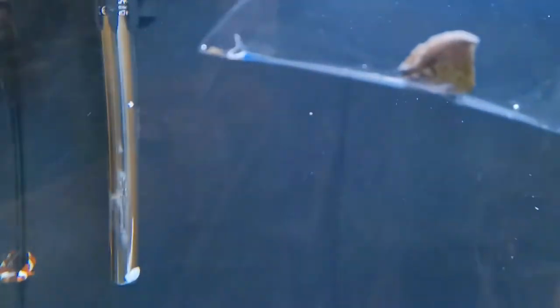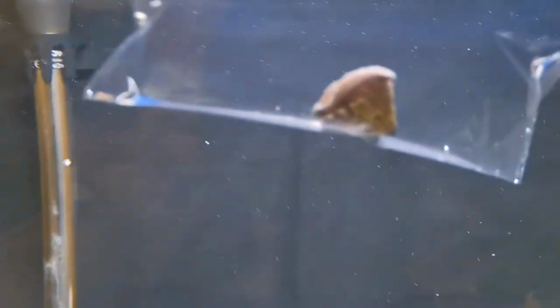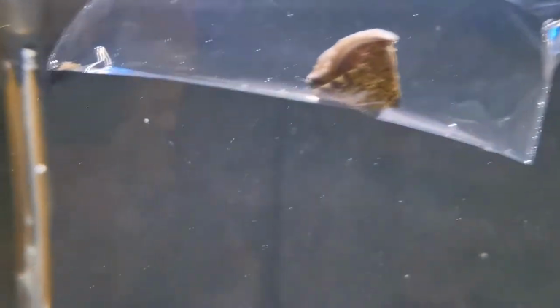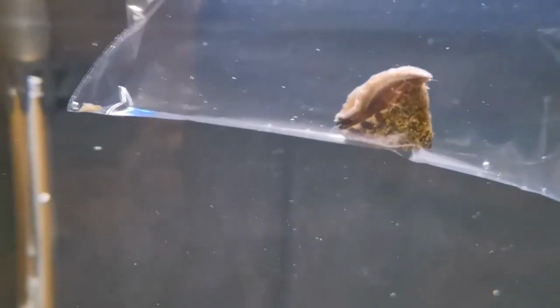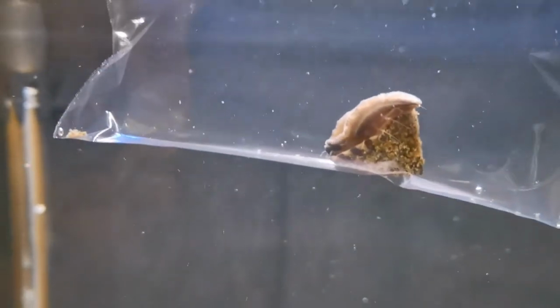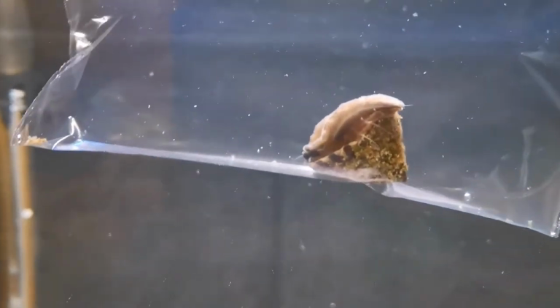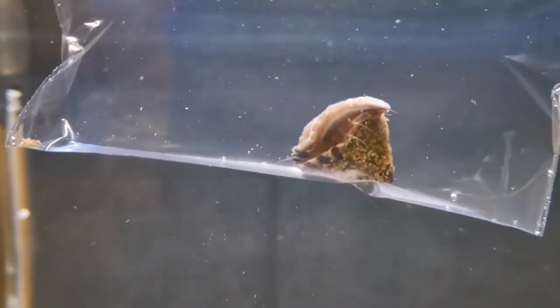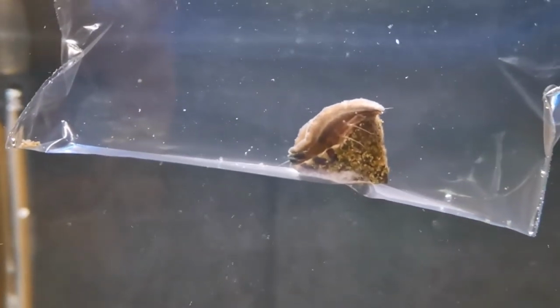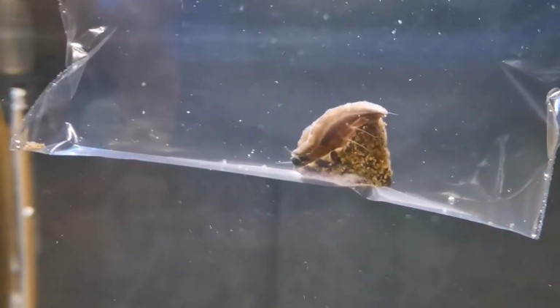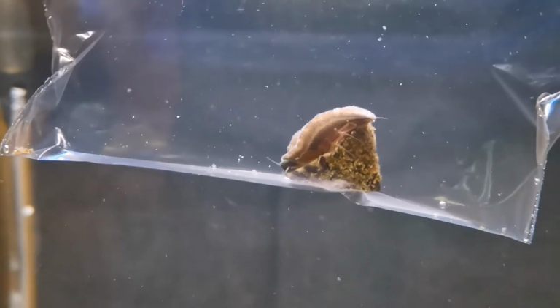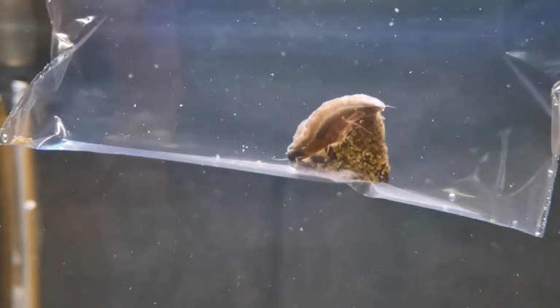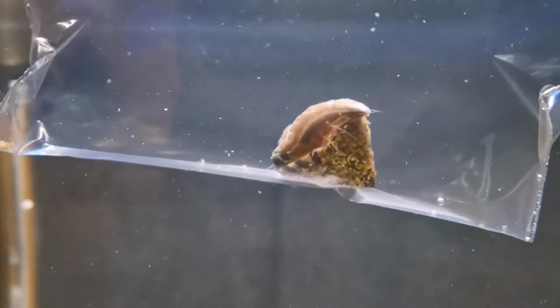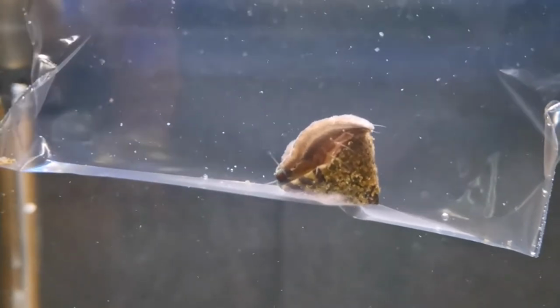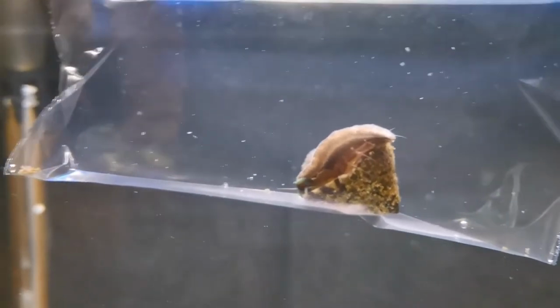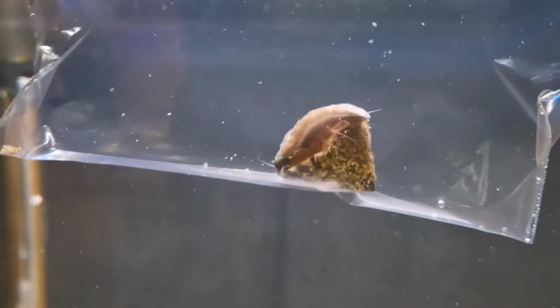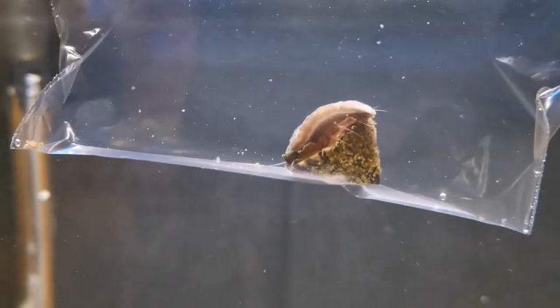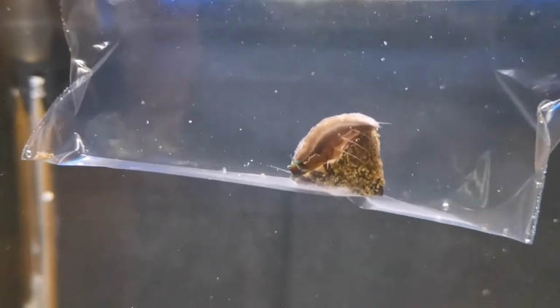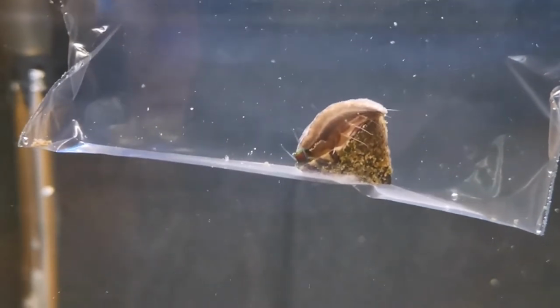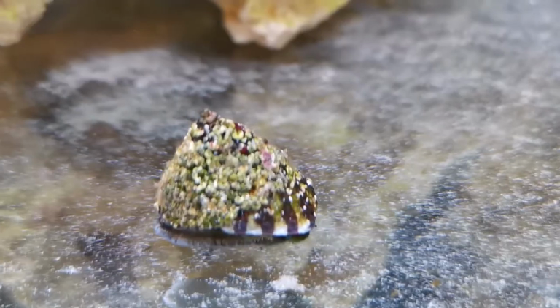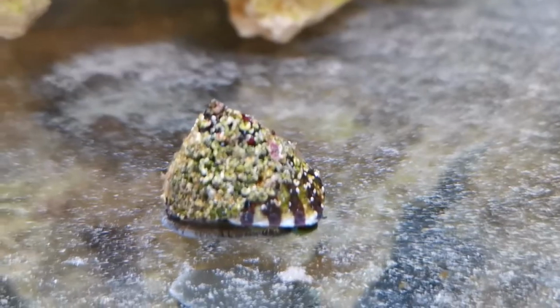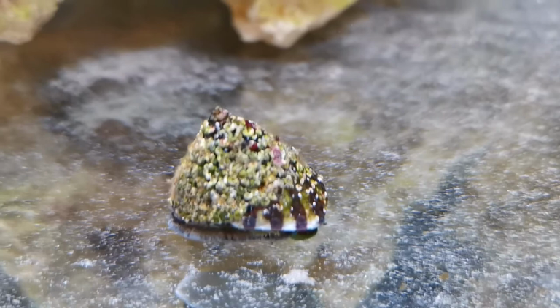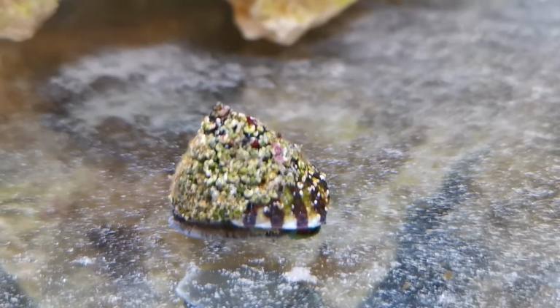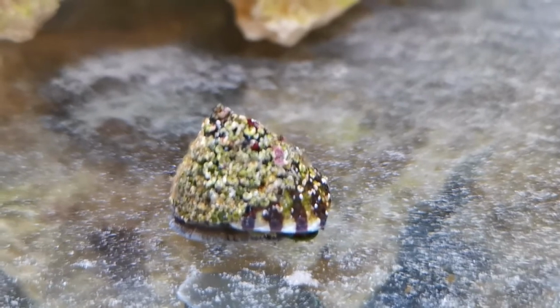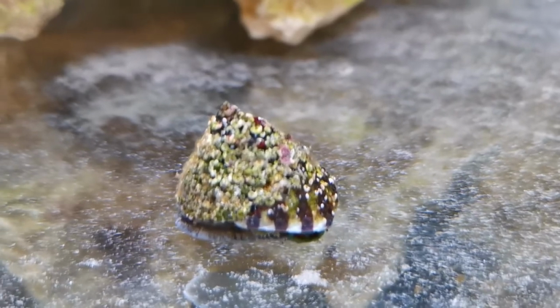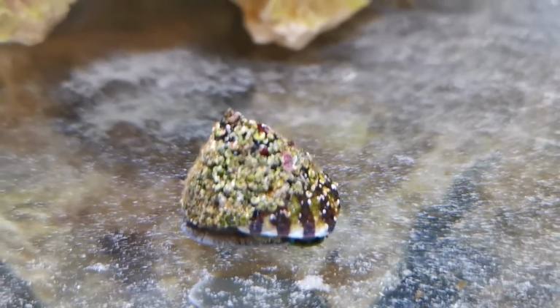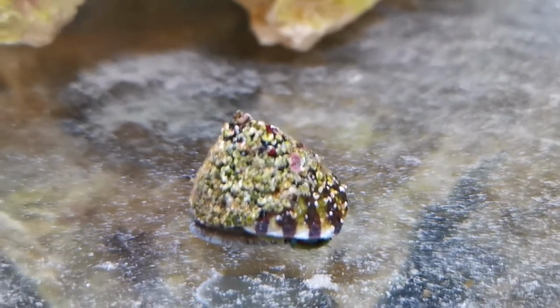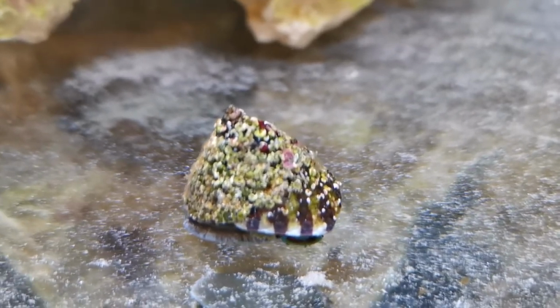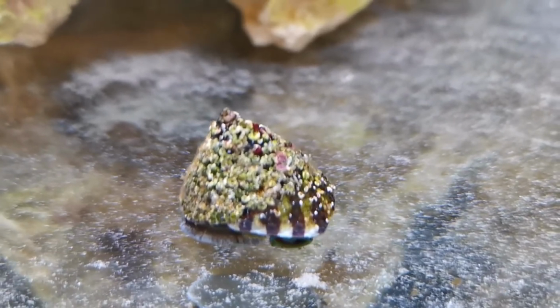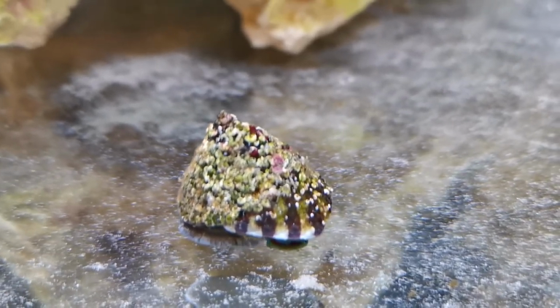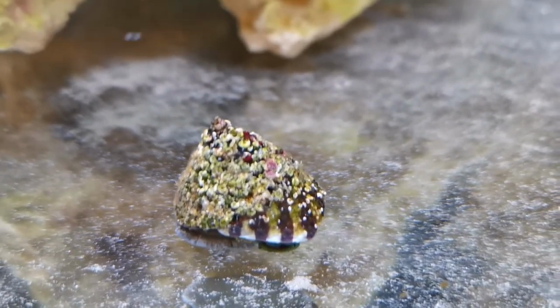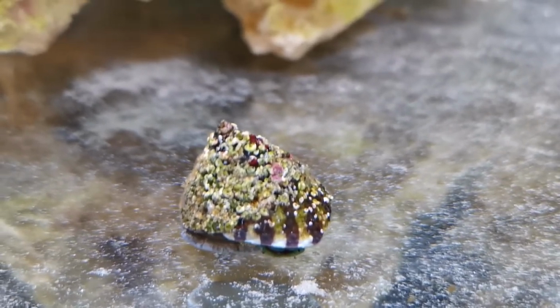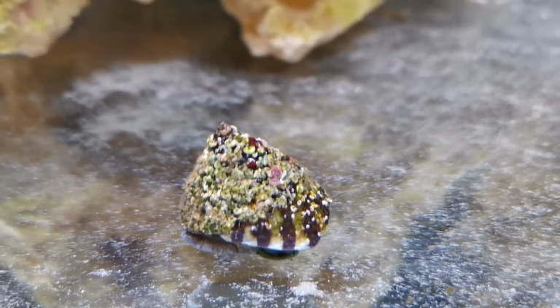So we are first going to acclimate for temperature and then we are going to drip acclimate for water parameters and then introduce him into the tank. And there you go, he is in the tank moving around, obviously acclimating to the new environment.